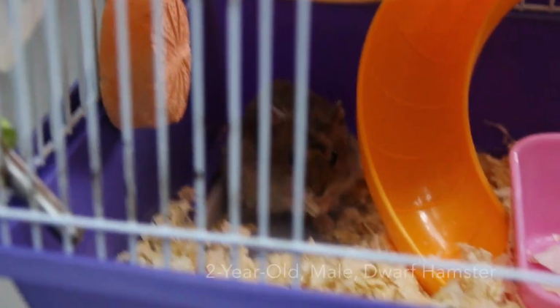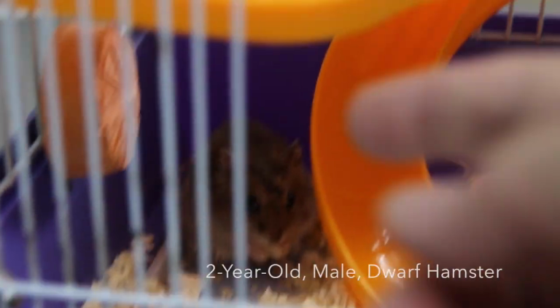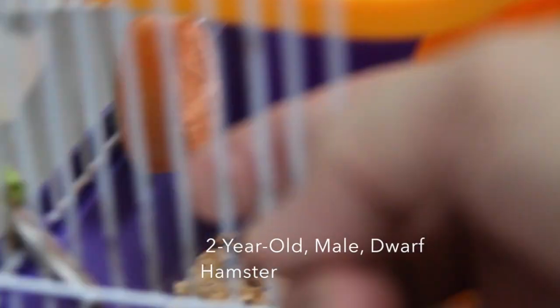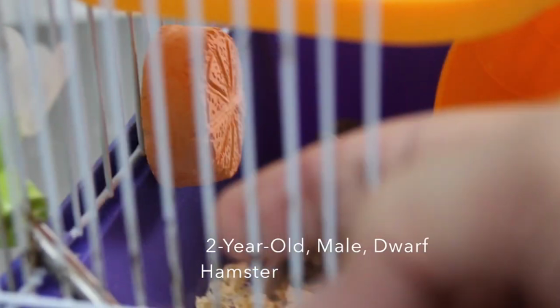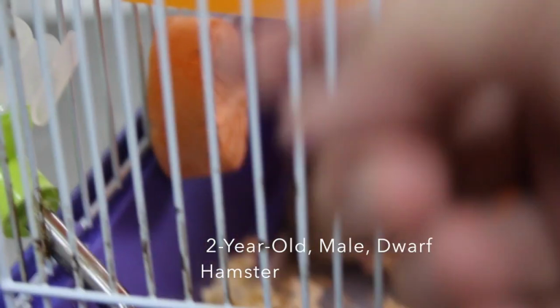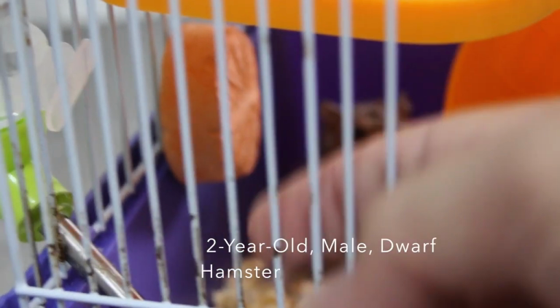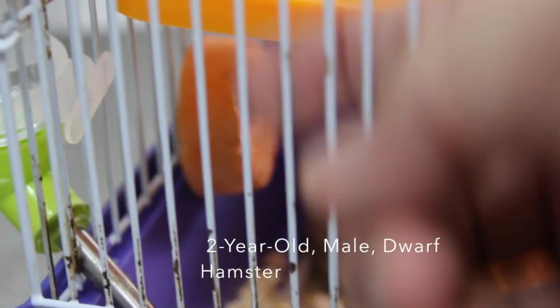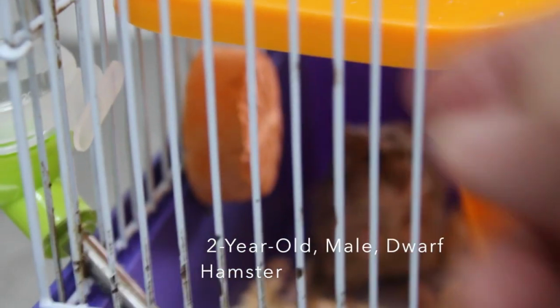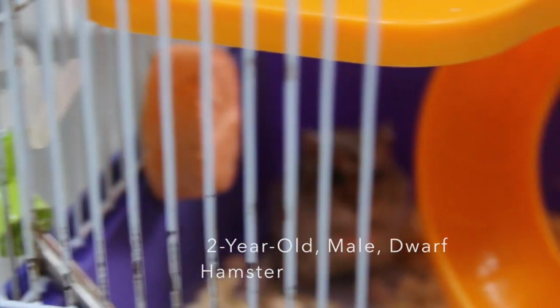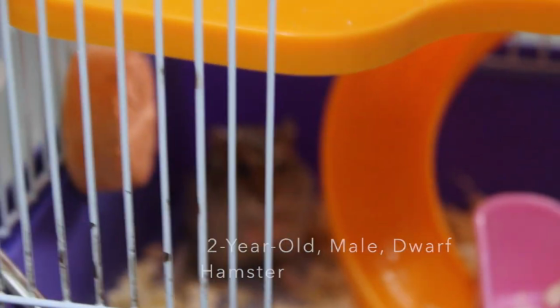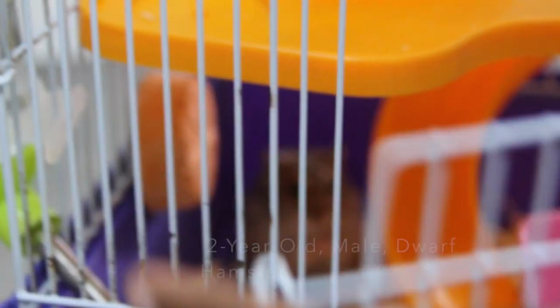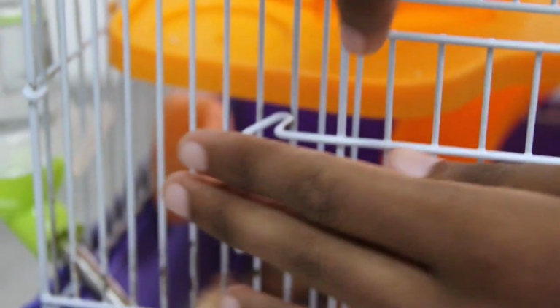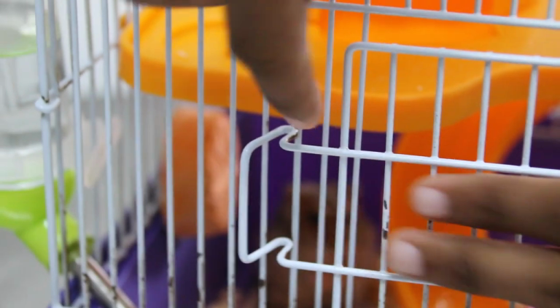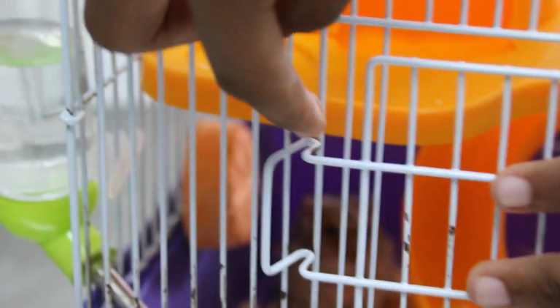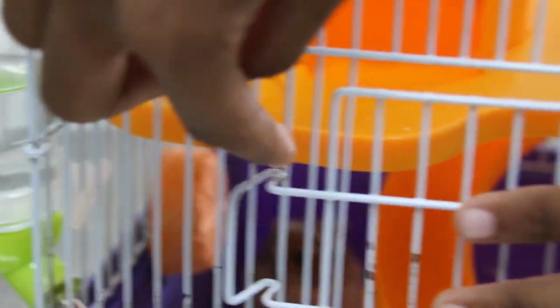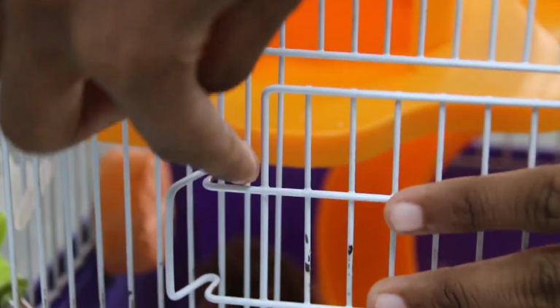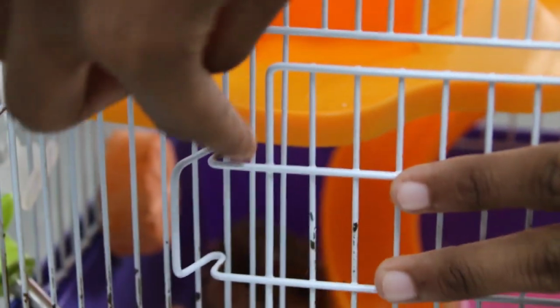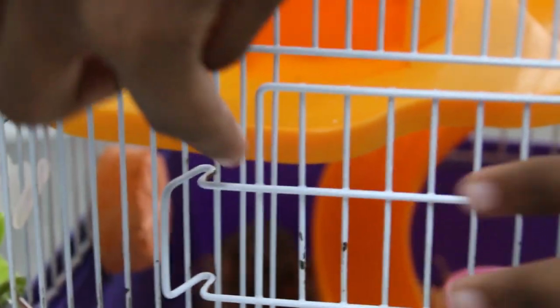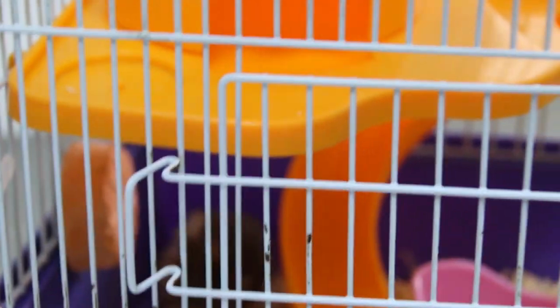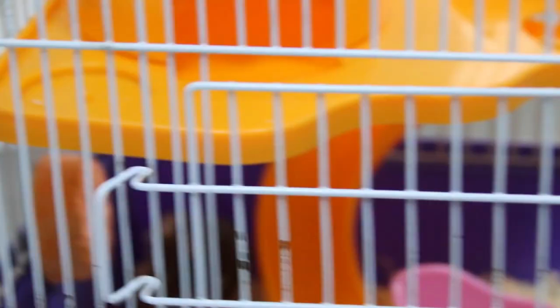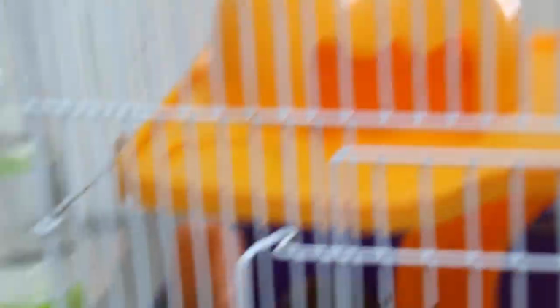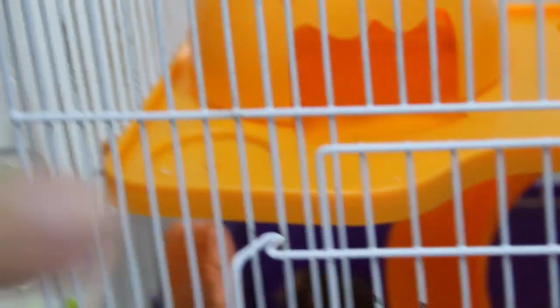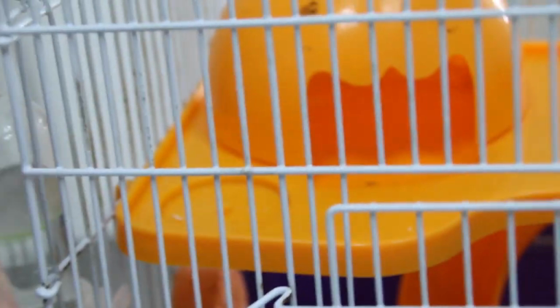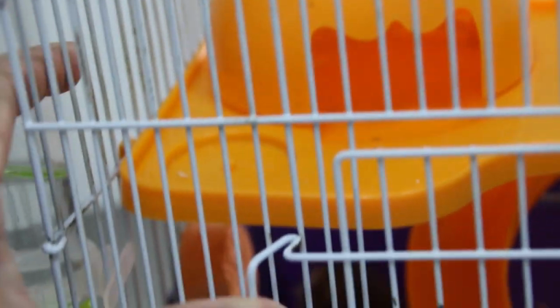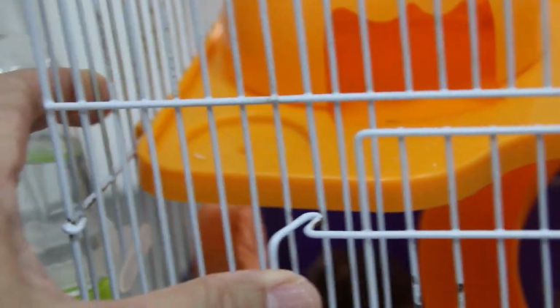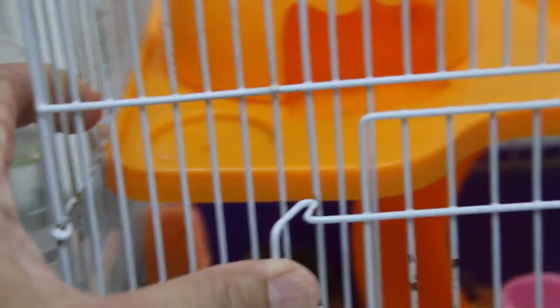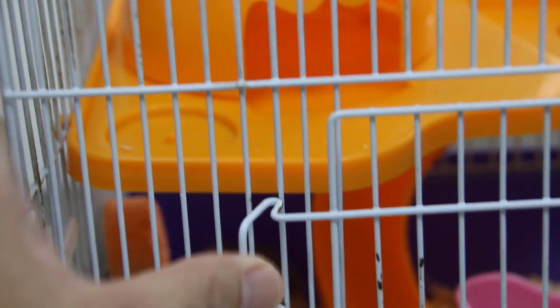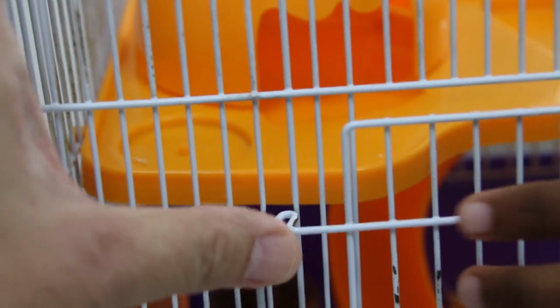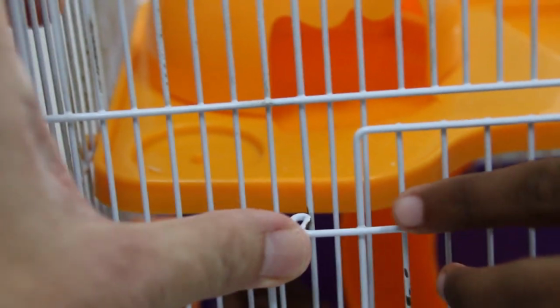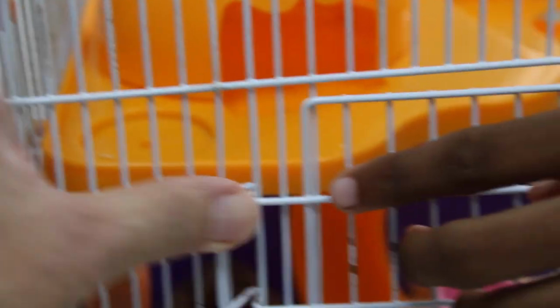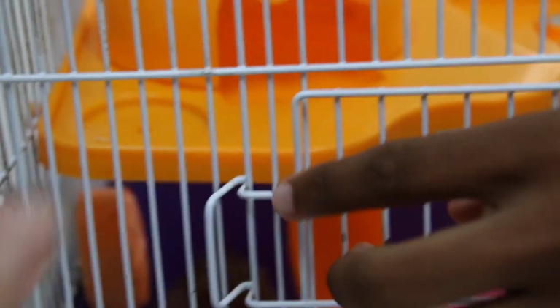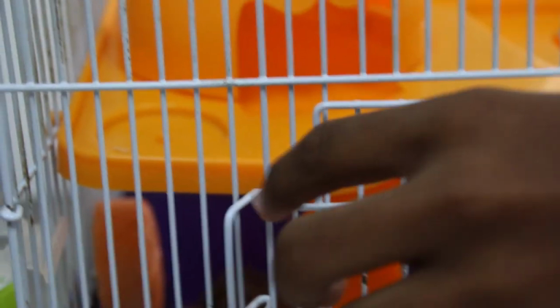This is a 2-year-old male dwarf hamster. The owner revealed that the hamster tried to climb up the cage; however, his right hind leg got stuck between the metal wiring of the cage and the door, causing it to limp.